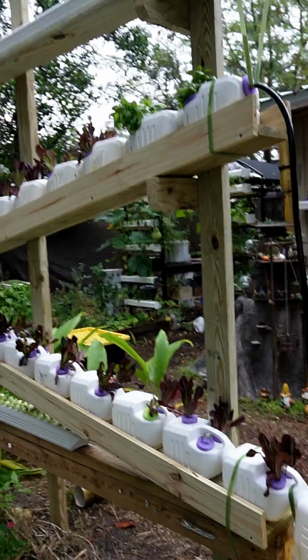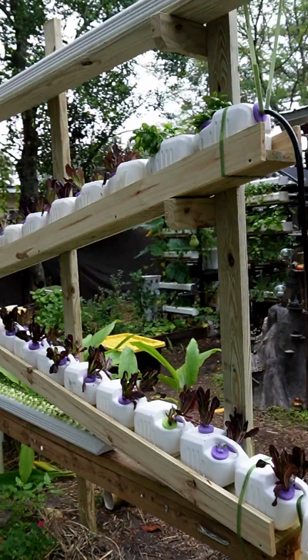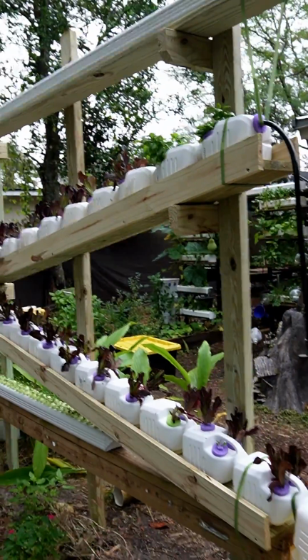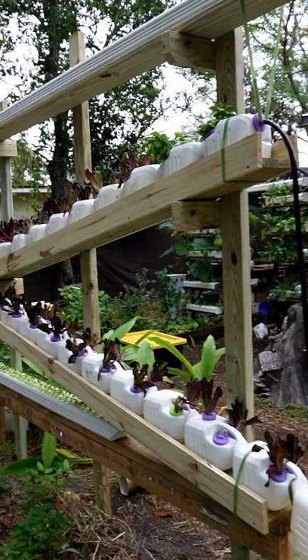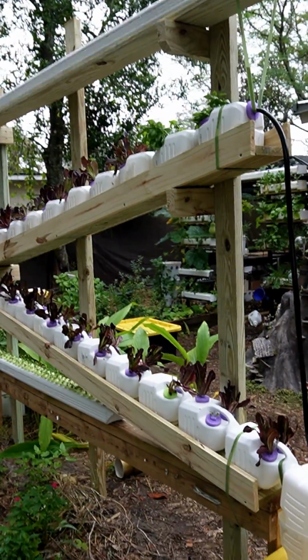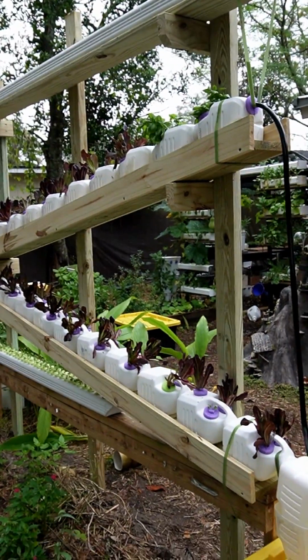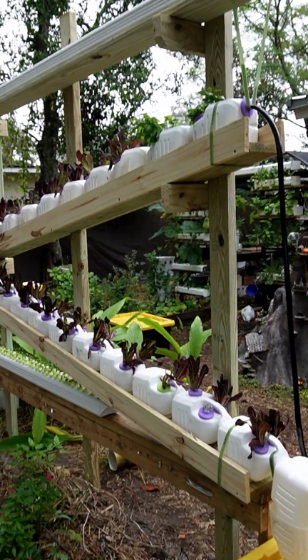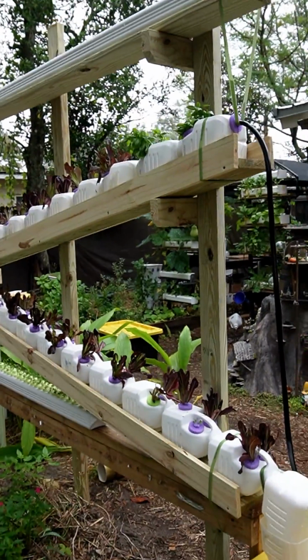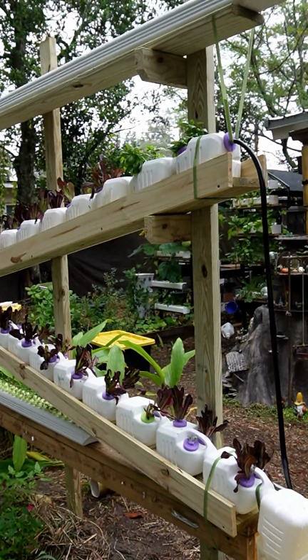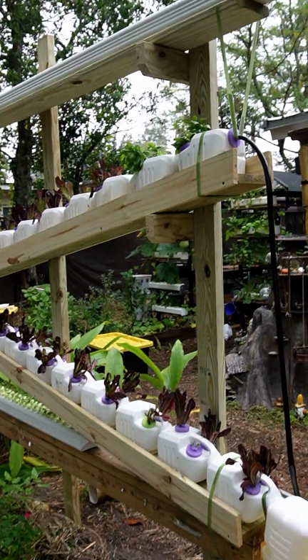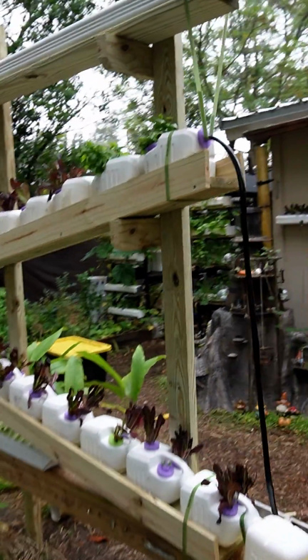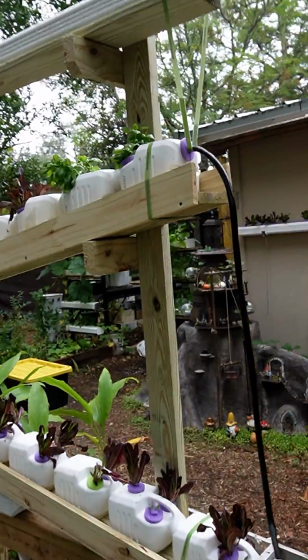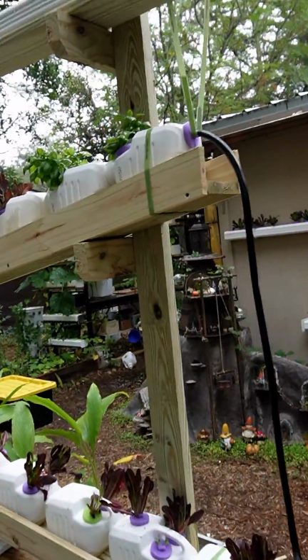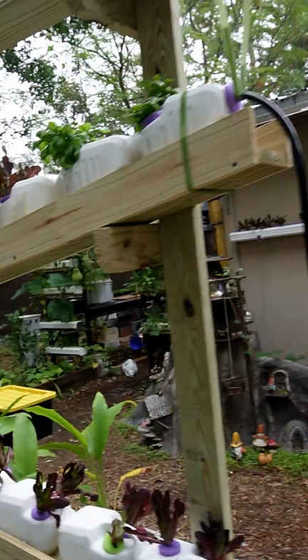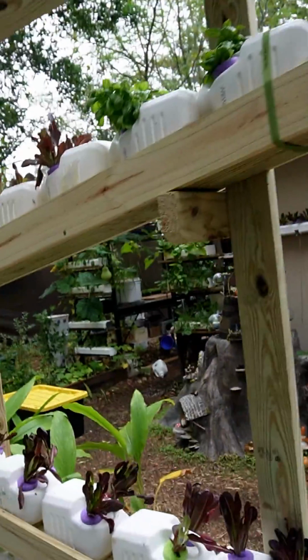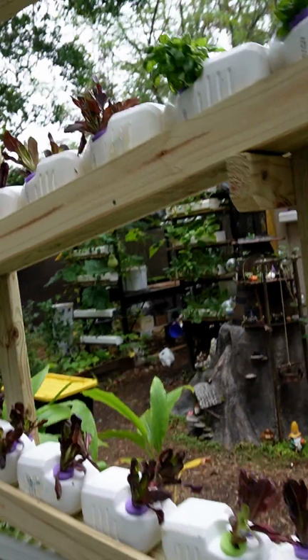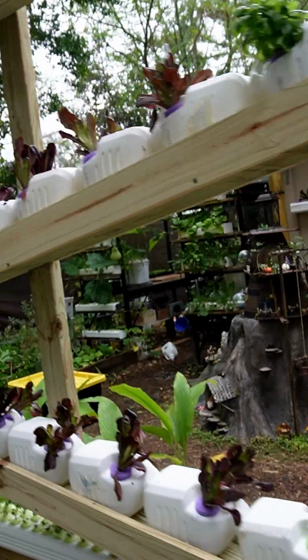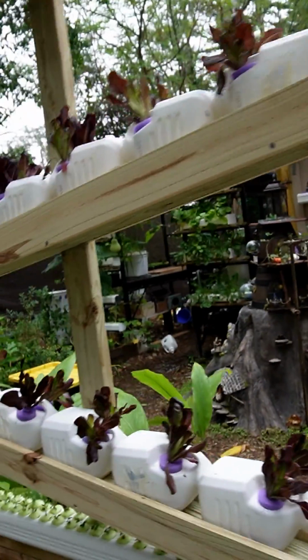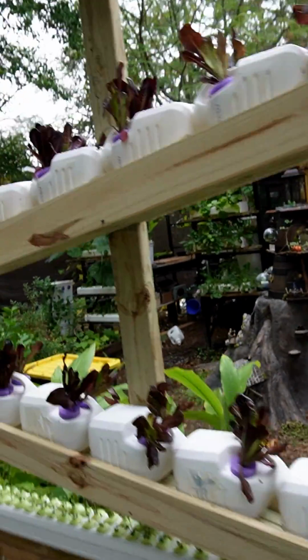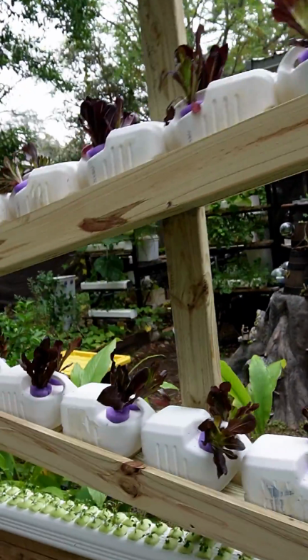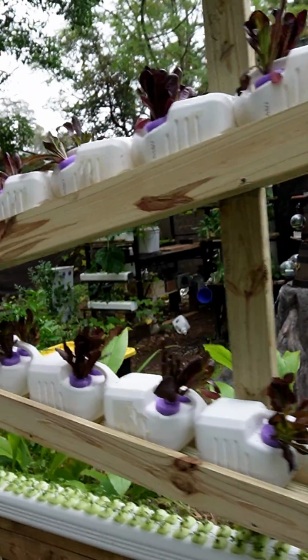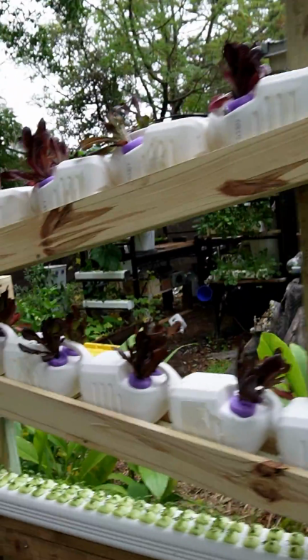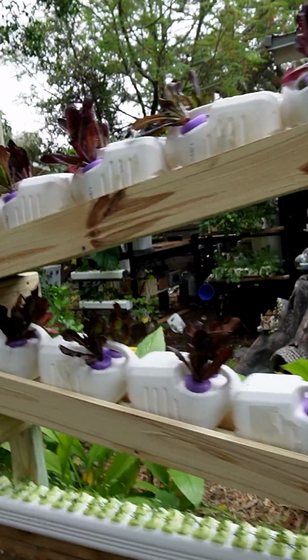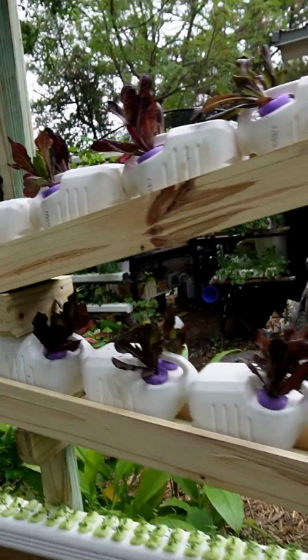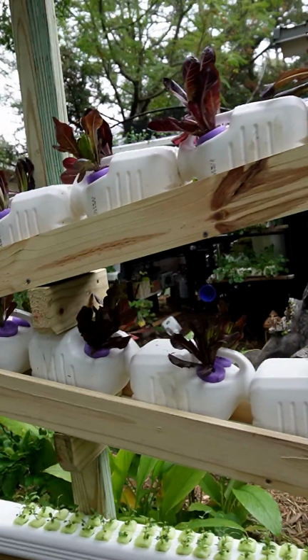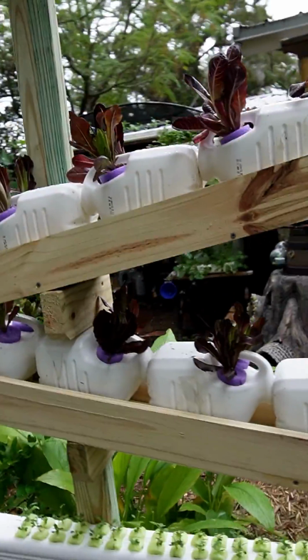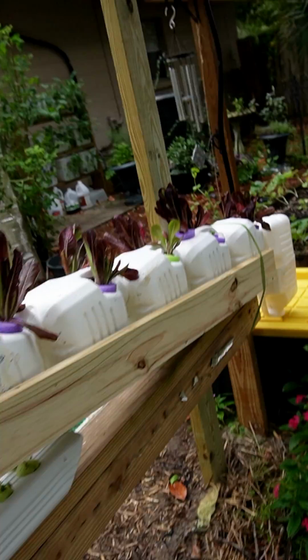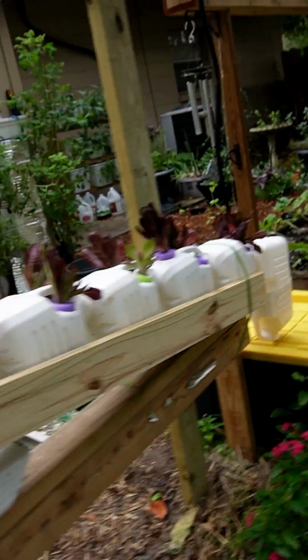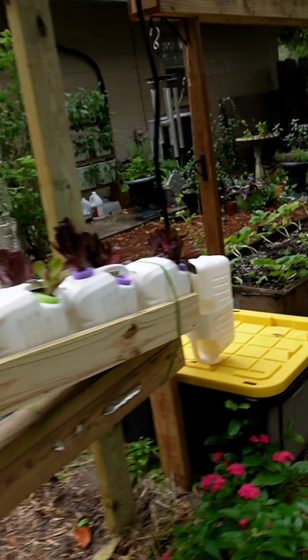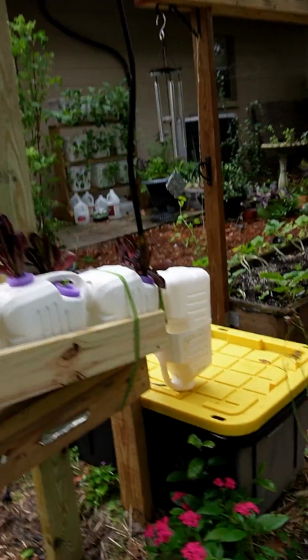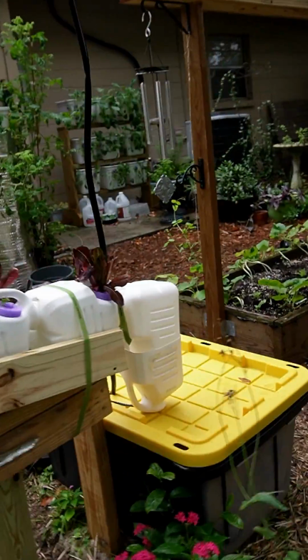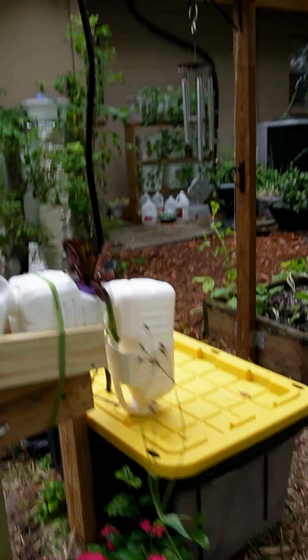This is a quick overview of our hydroponic system. If you're familiar with hydroponics, you probably guessed that we just replaced the PVC pipe with some milk jugs that are in a series. But if you're not familiar at all, here's a quick summary.